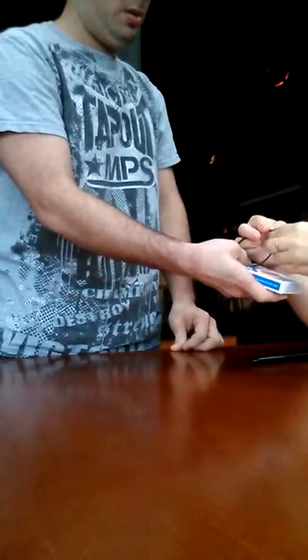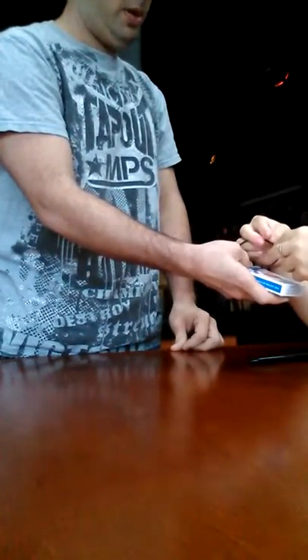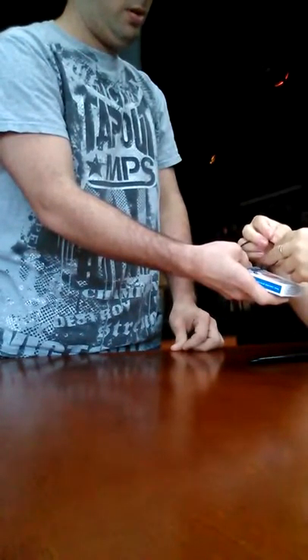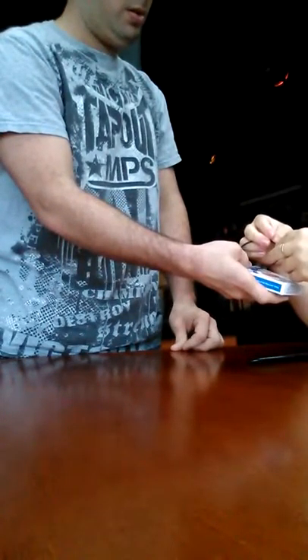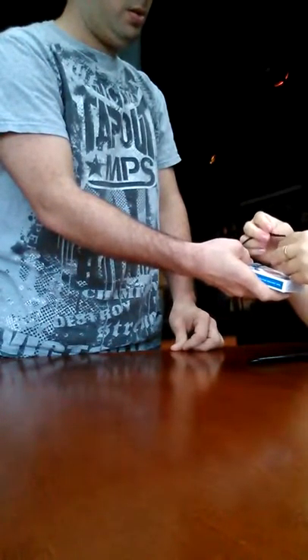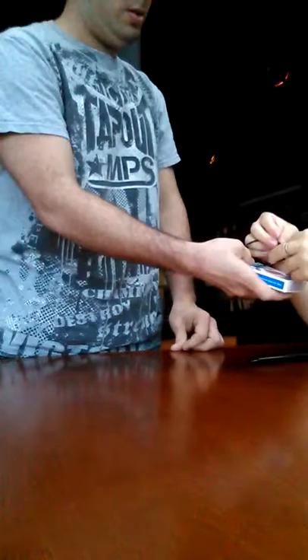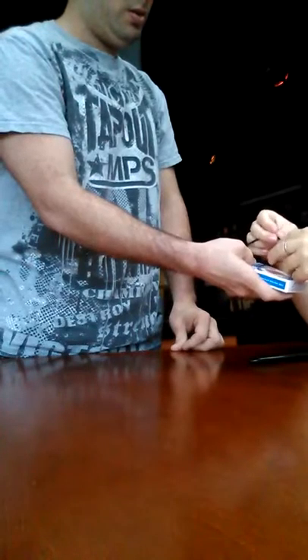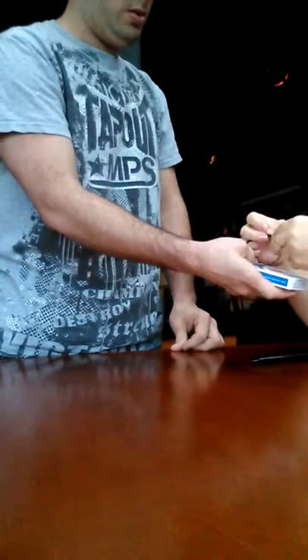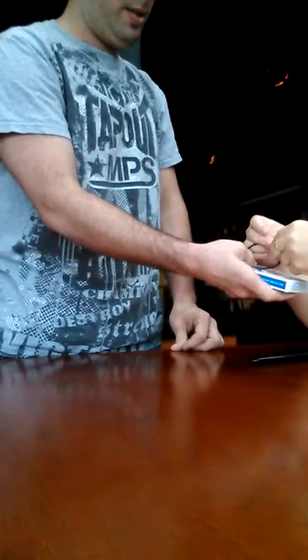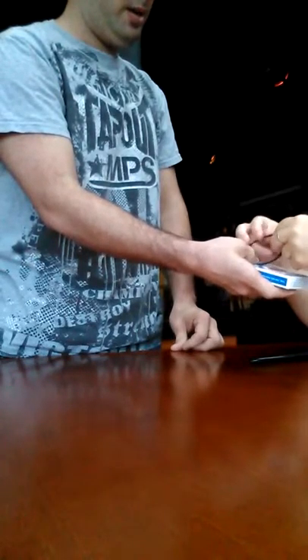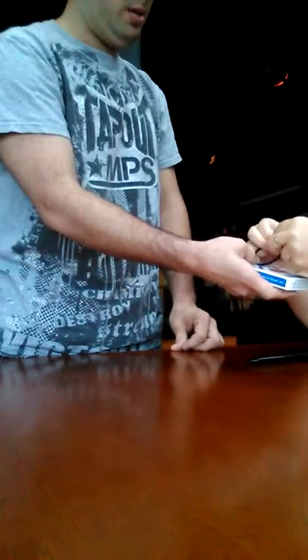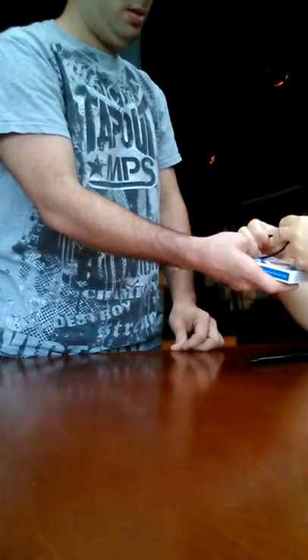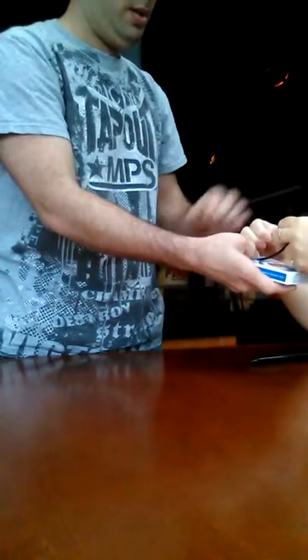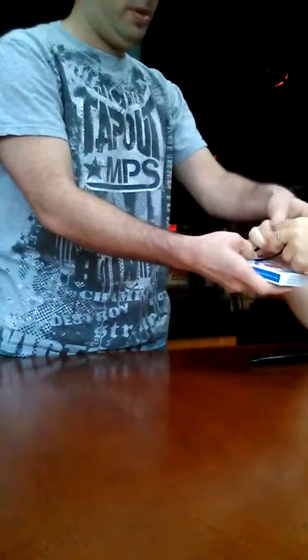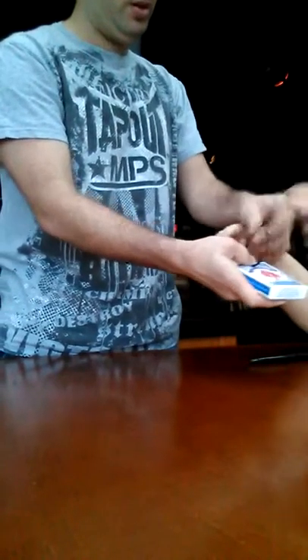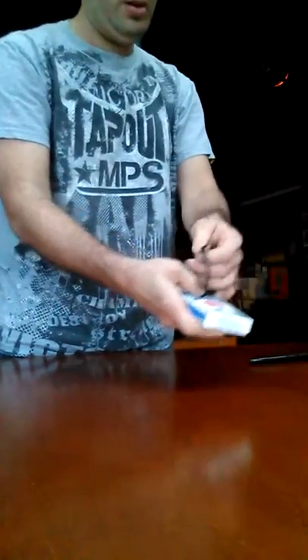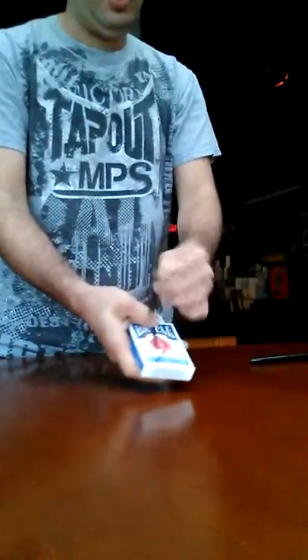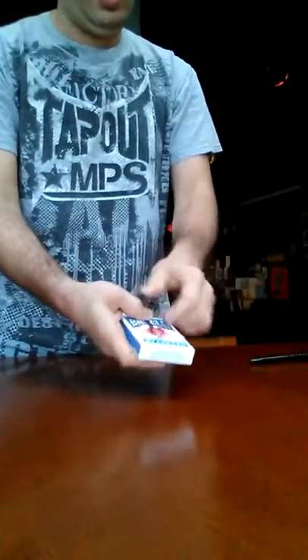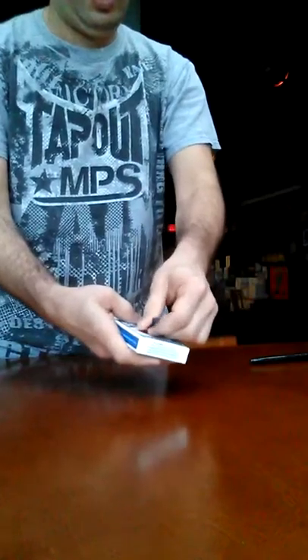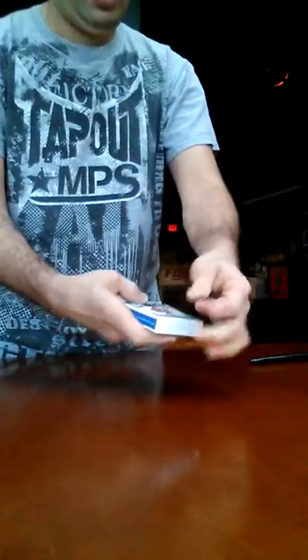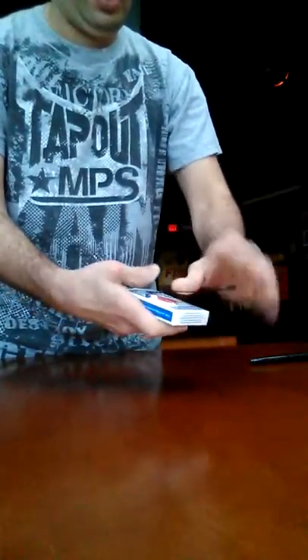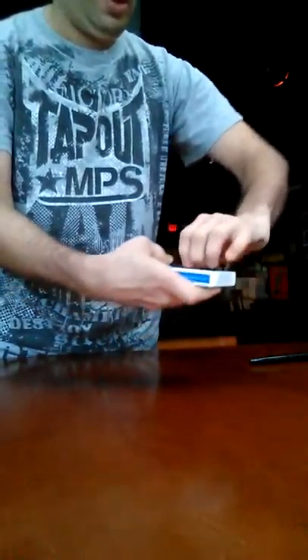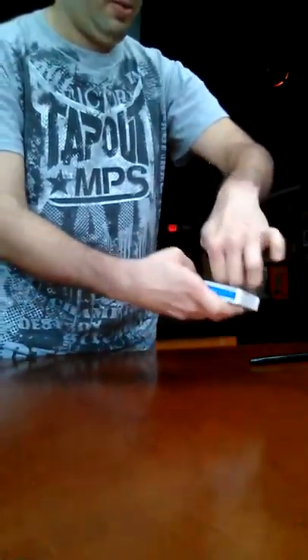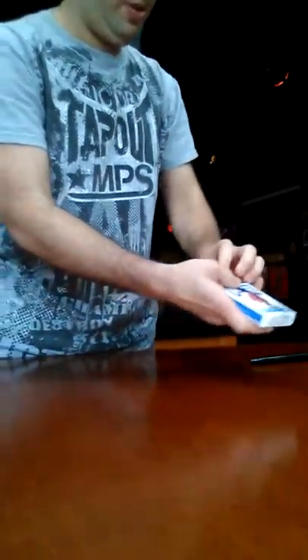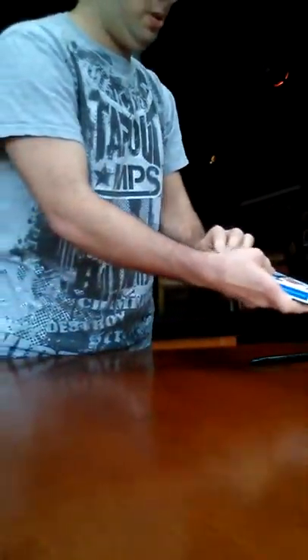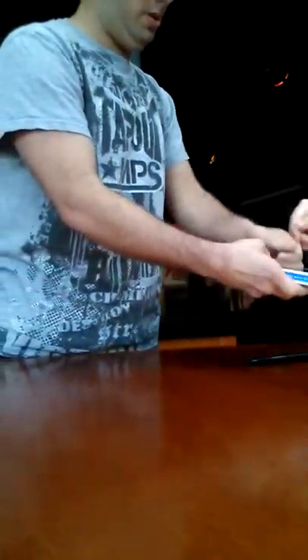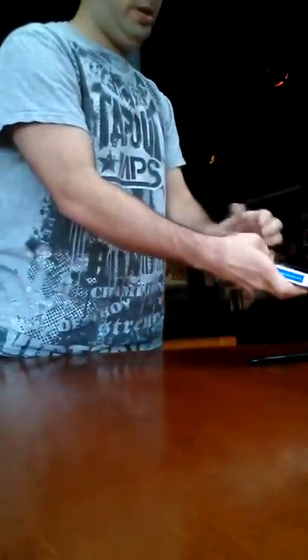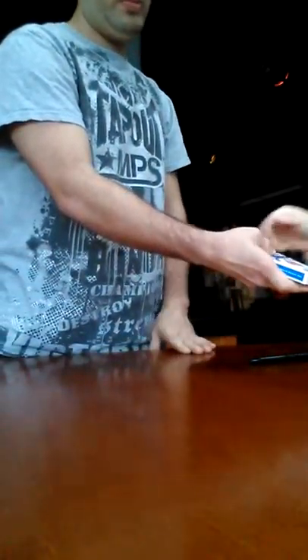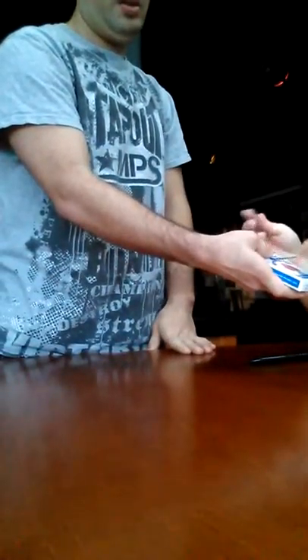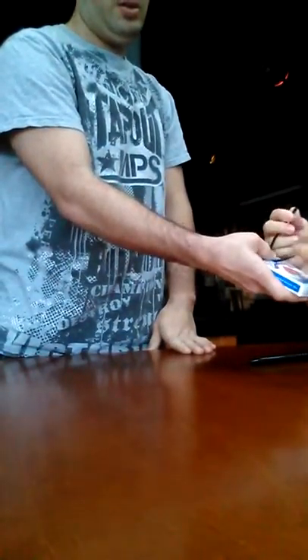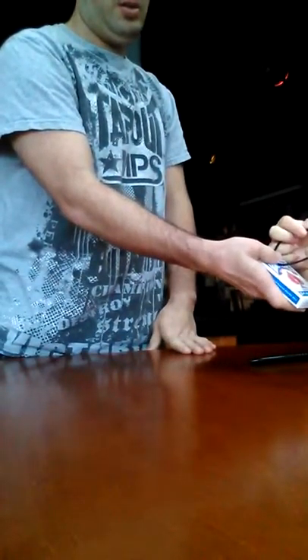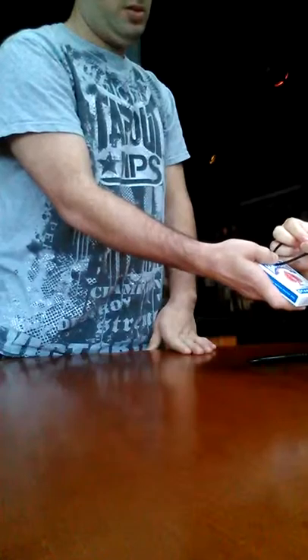Did I put it in wrong? No. I think I did. Yeah, I put it in wrong — it's on backwards. Flip it. Put it in. I thought you weren't wrong.